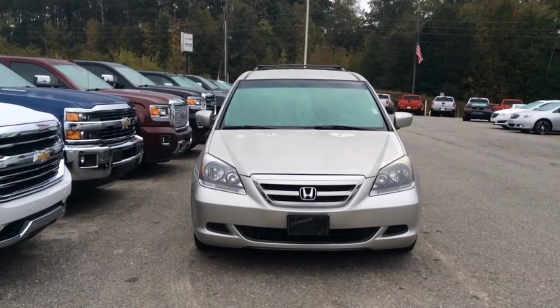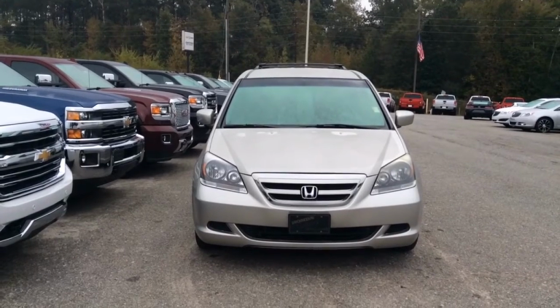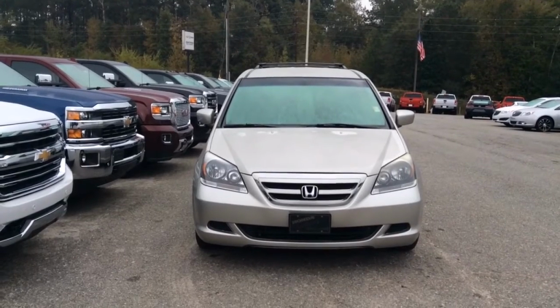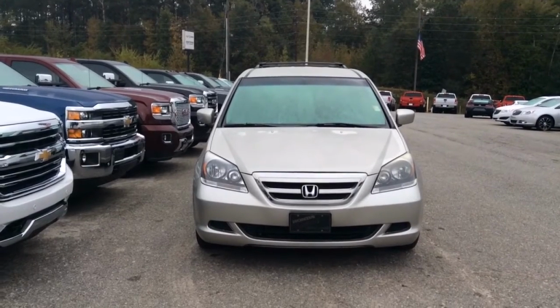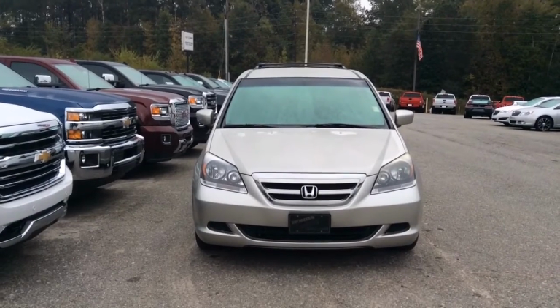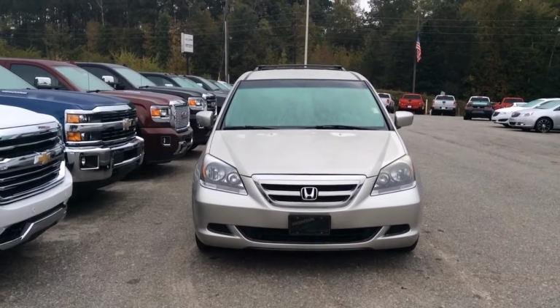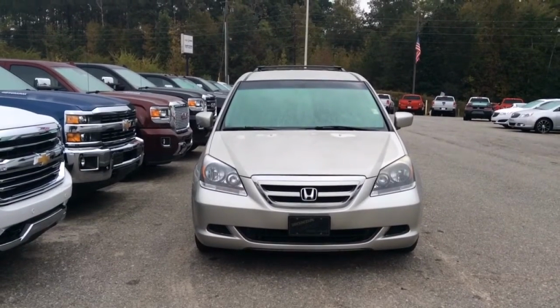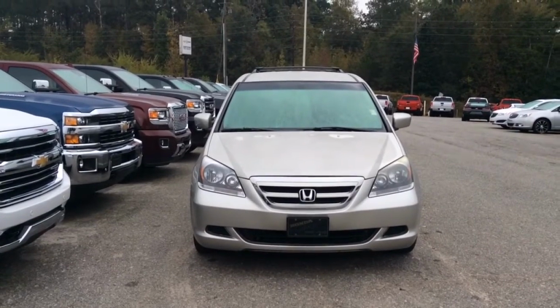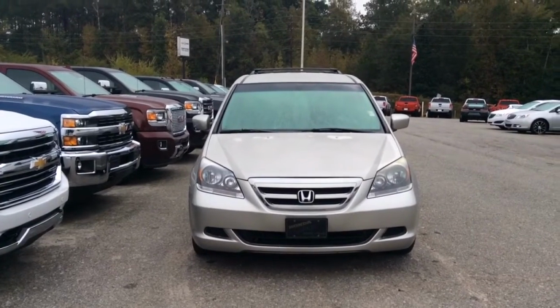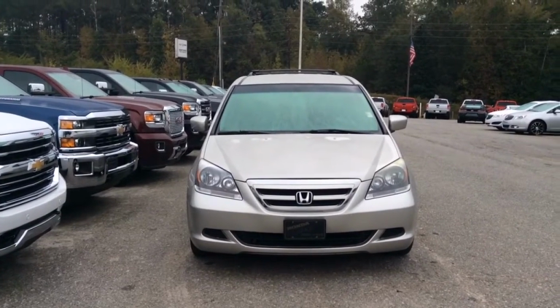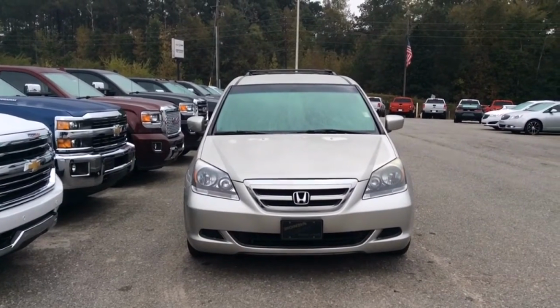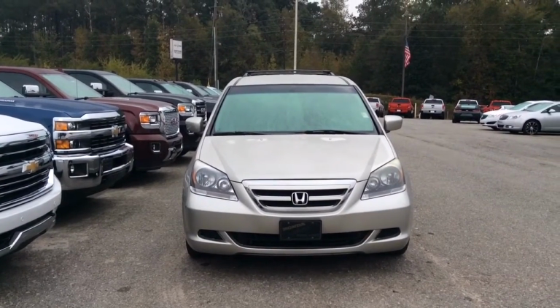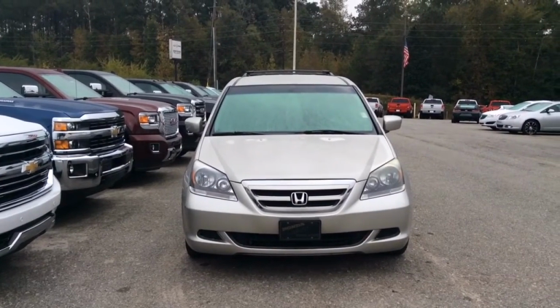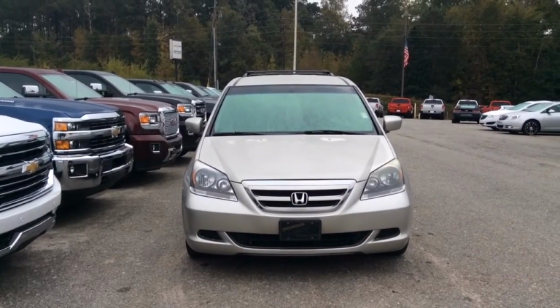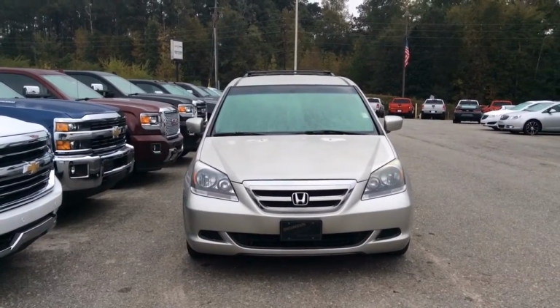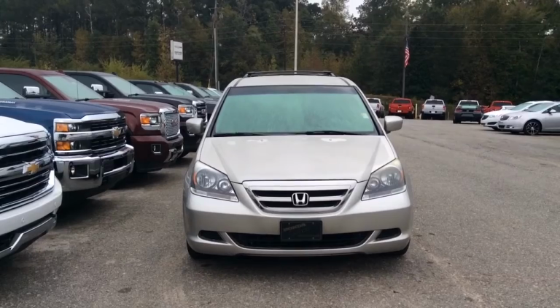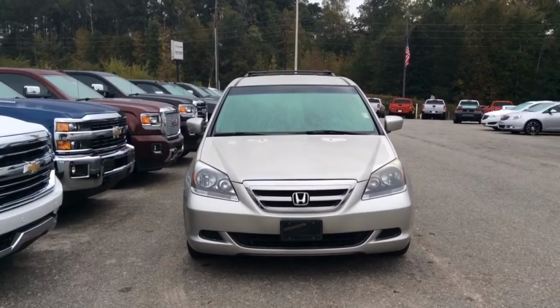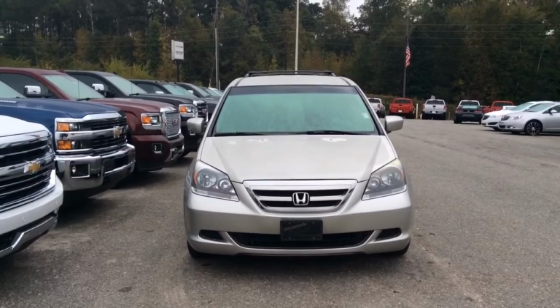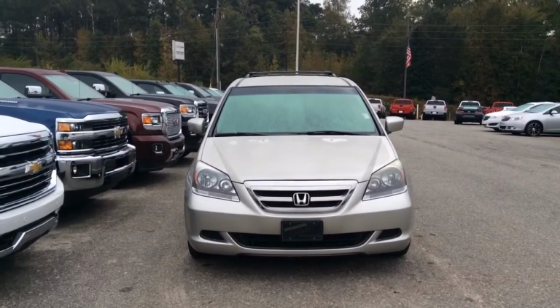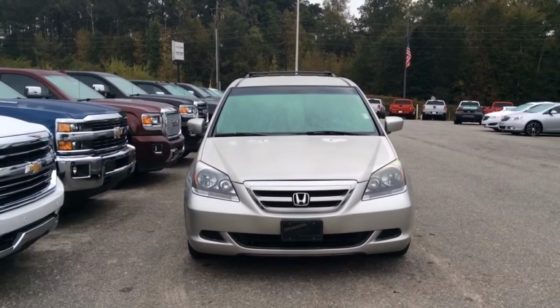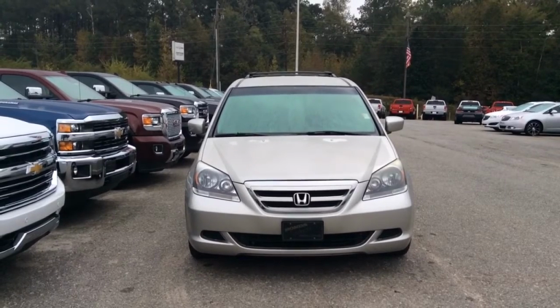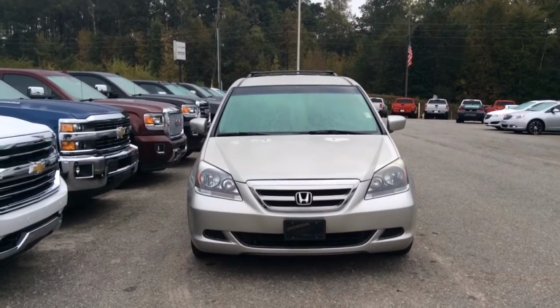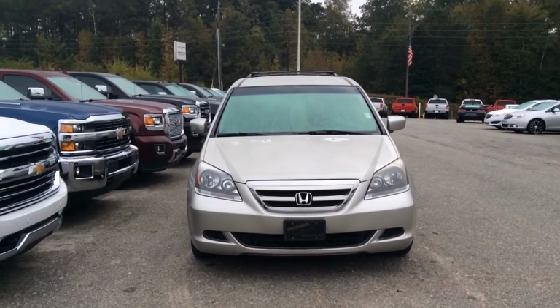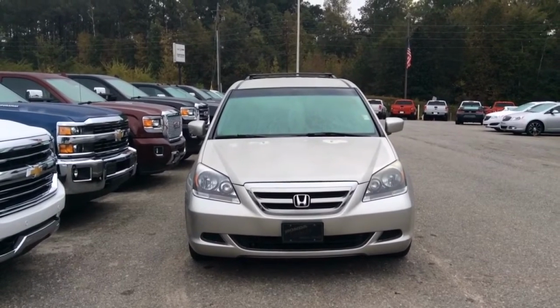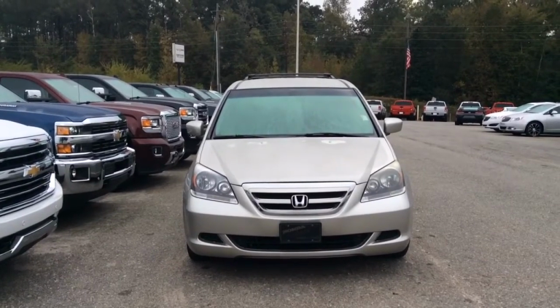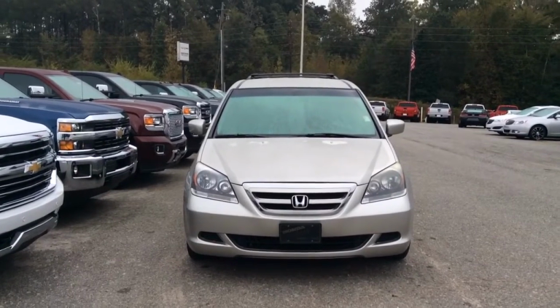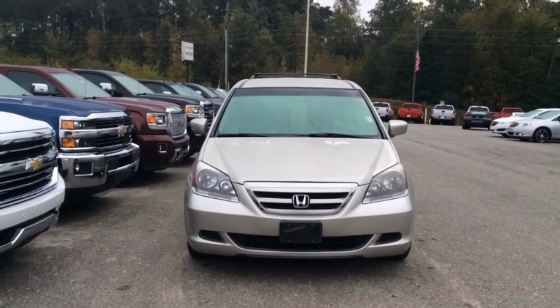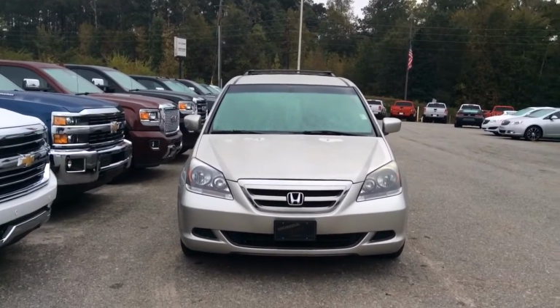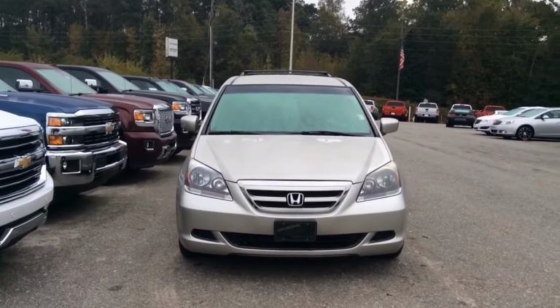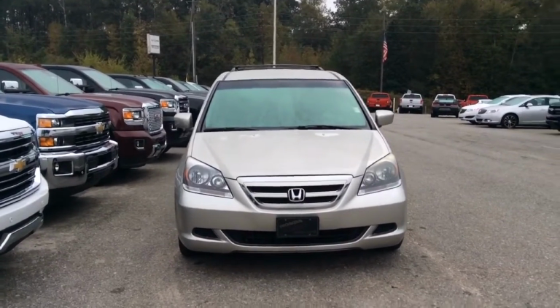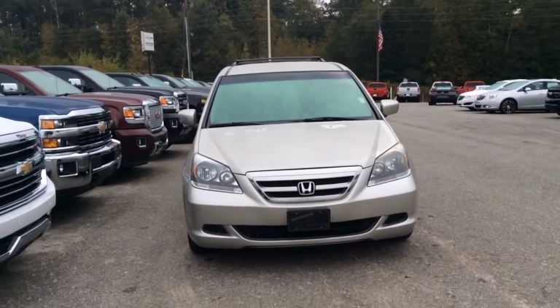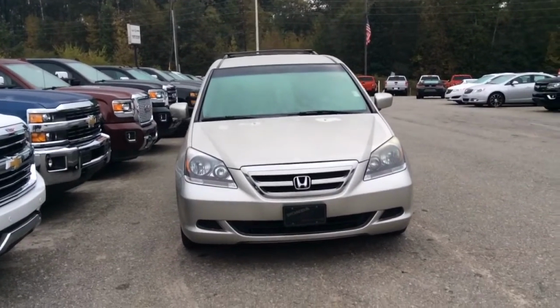Good morning, Miss Elizabeth. My name is Susan. This is the Honda Odyssey that you were inquiring about up here at Jimmy Britt Chevrolet.